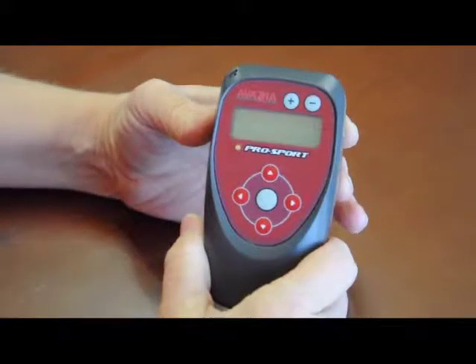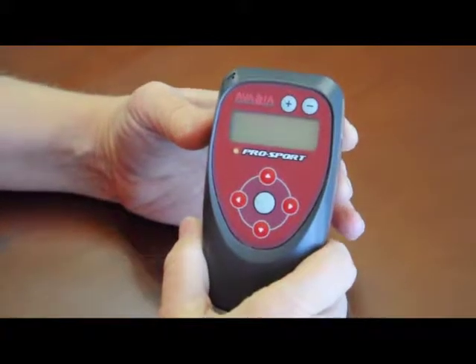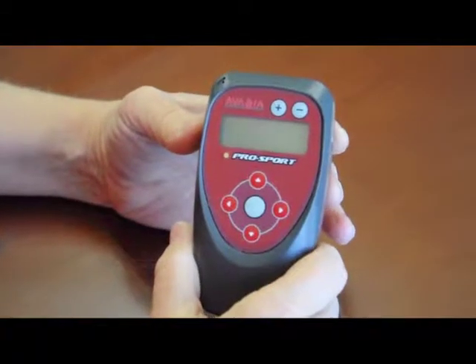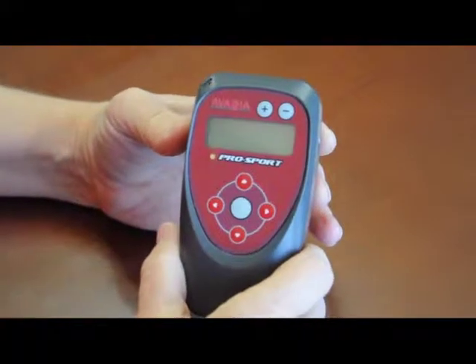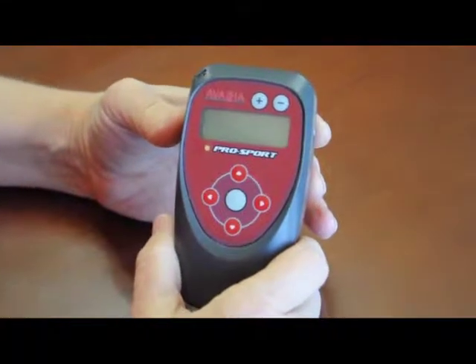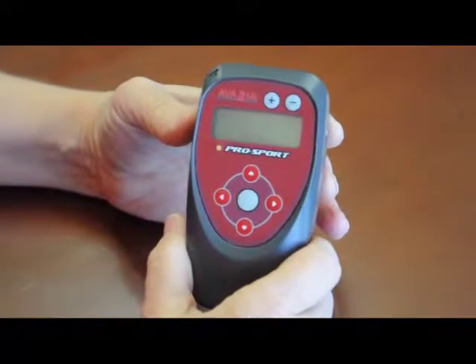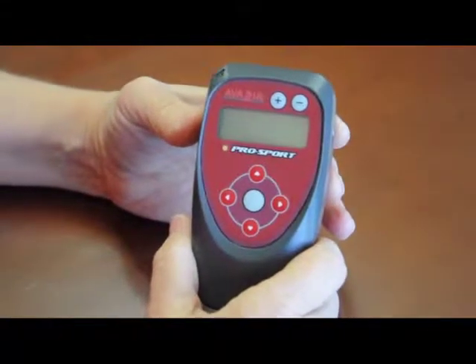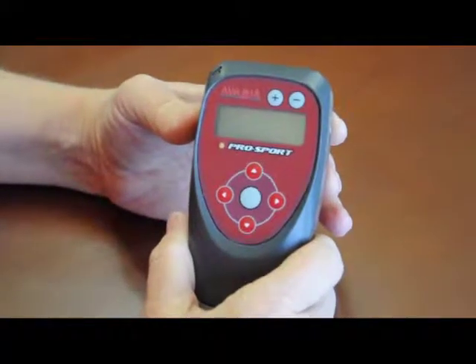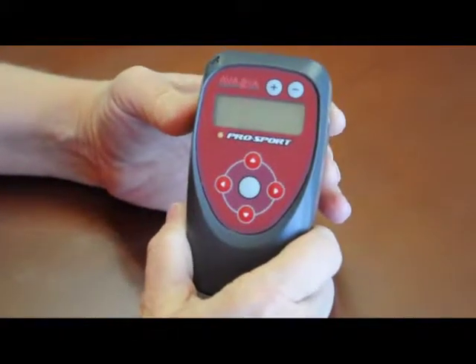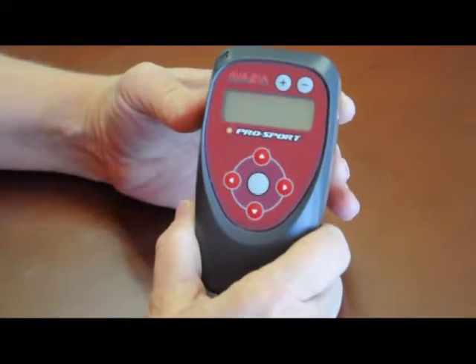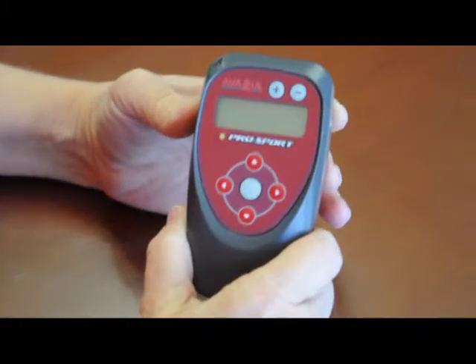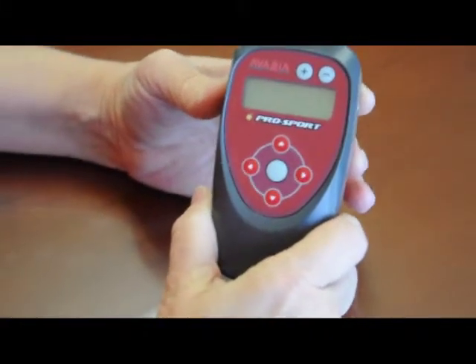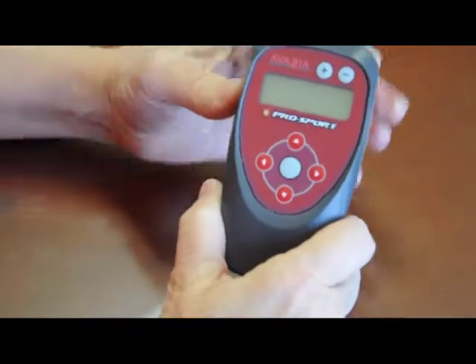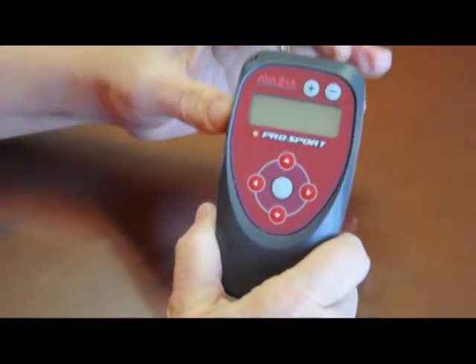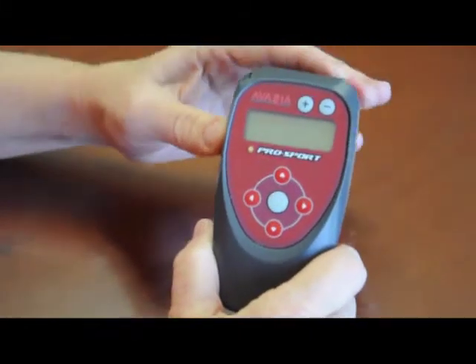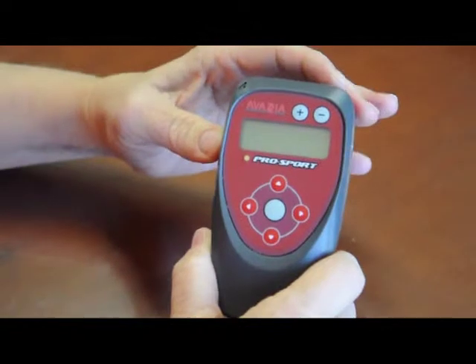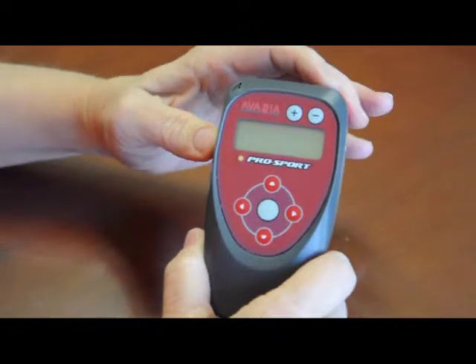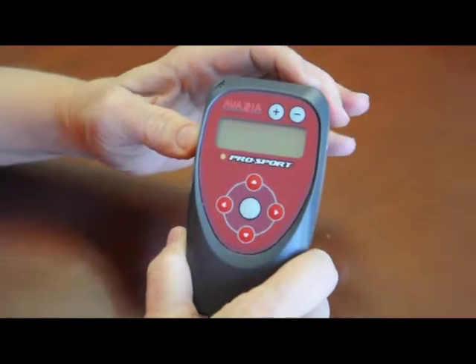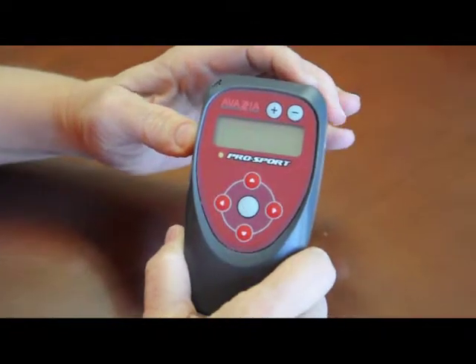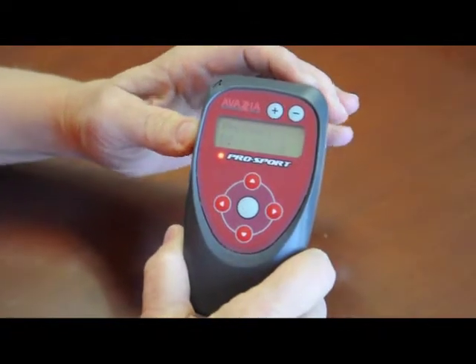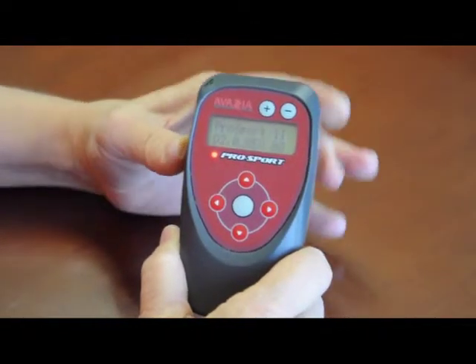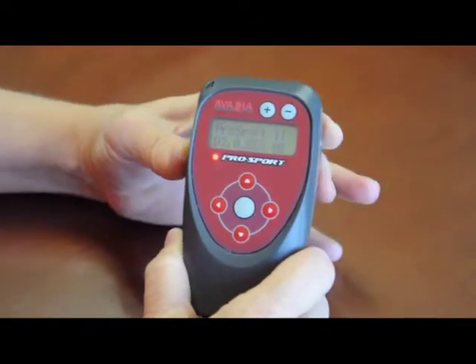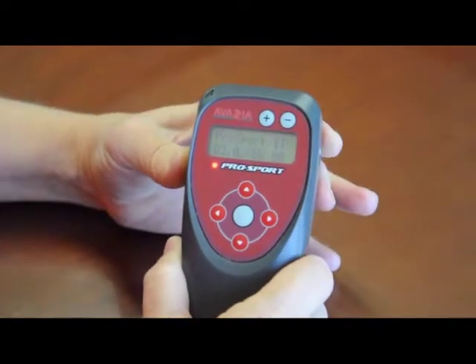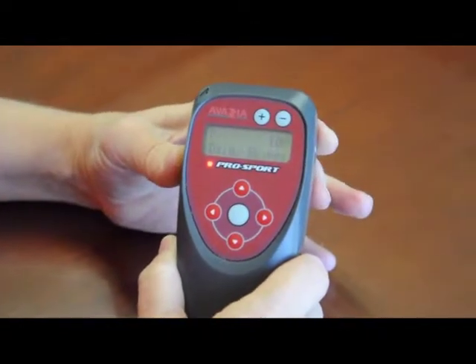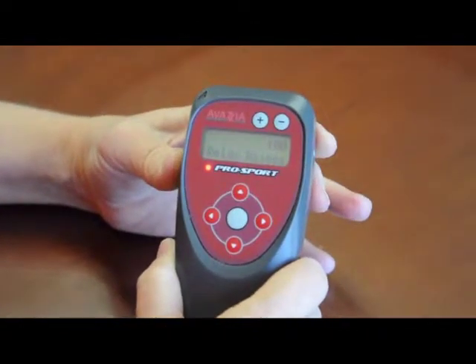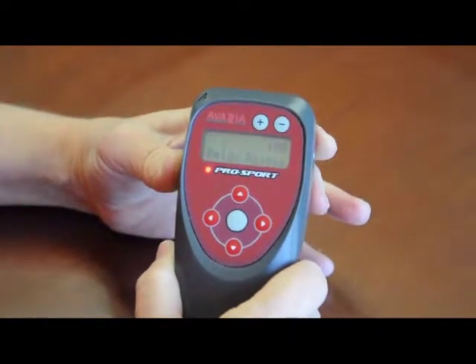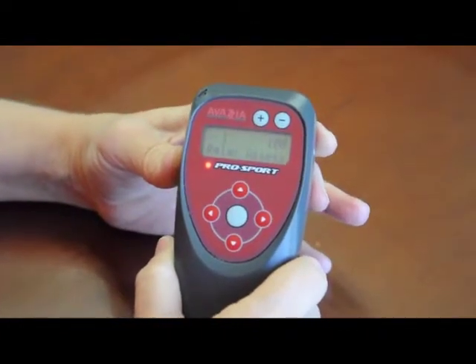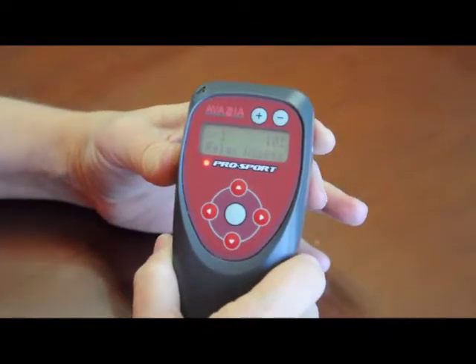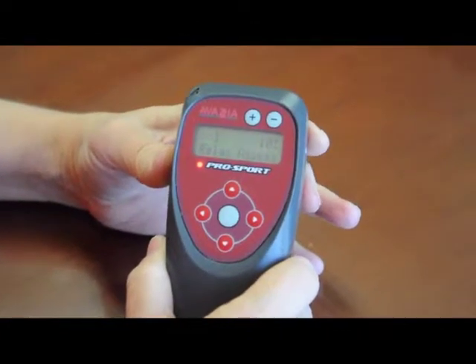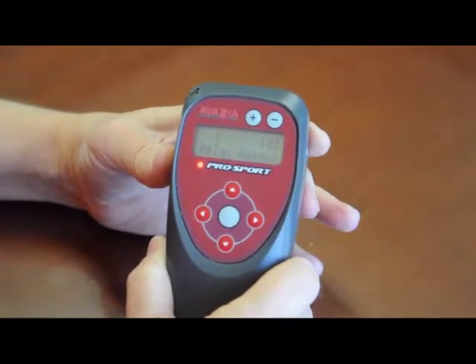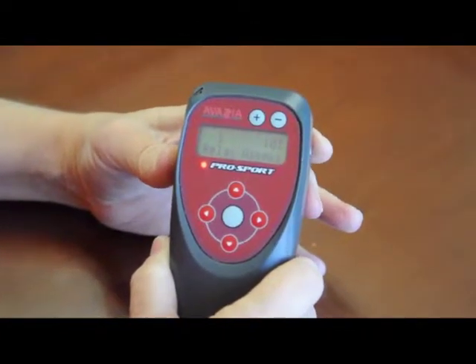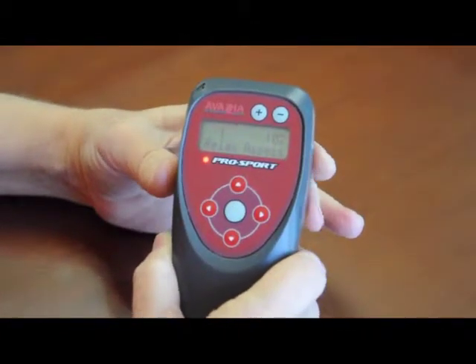With the ProSport we're going to demonstrate calibration and the need for calibration. We turn on the device and it comes up in the default setting.